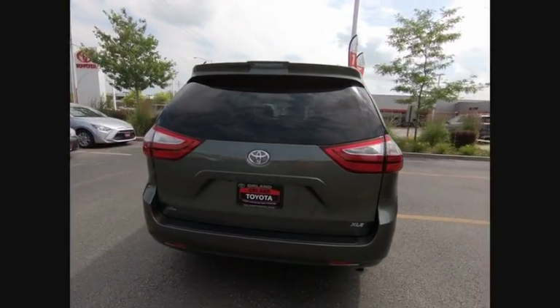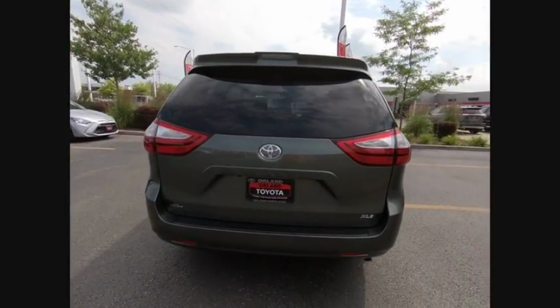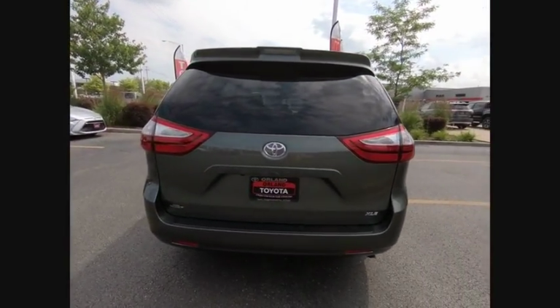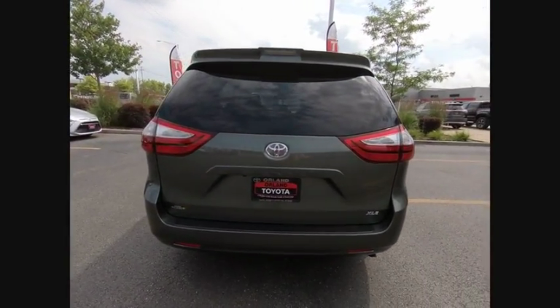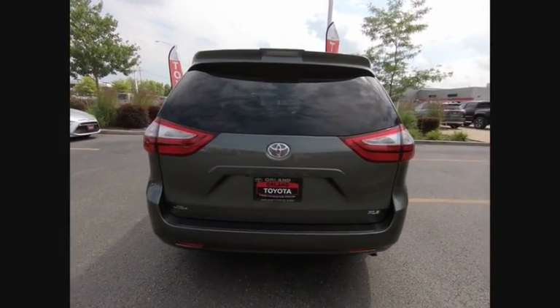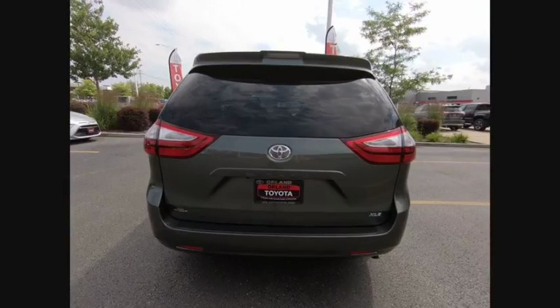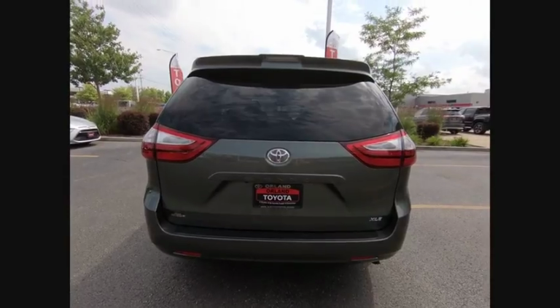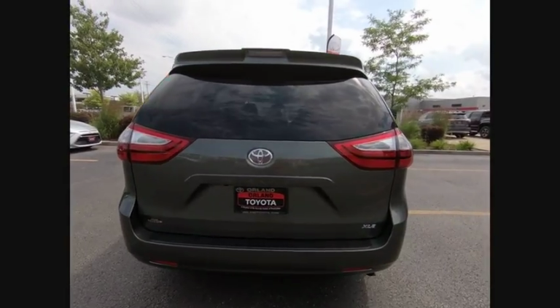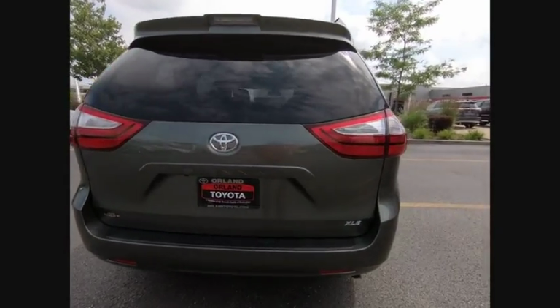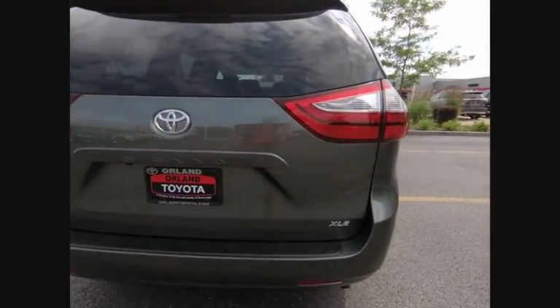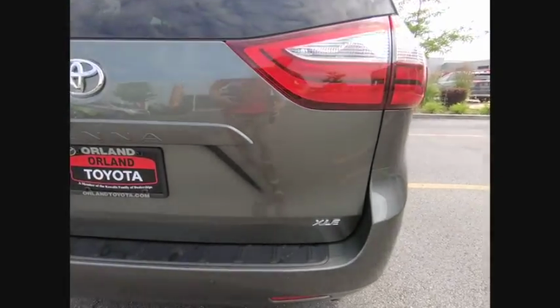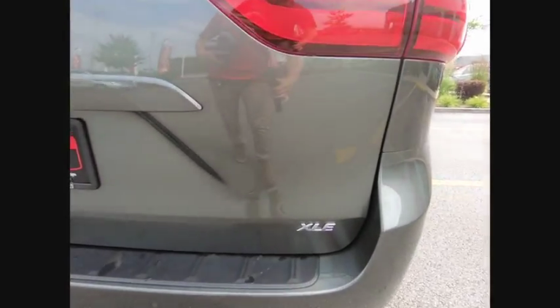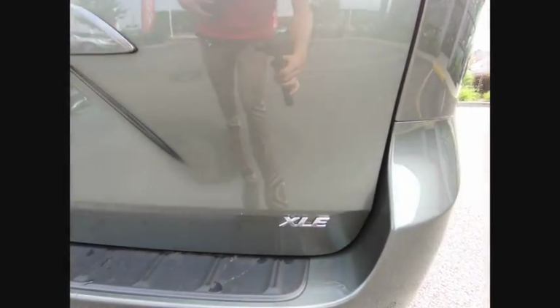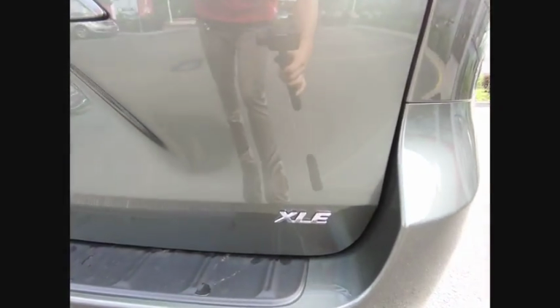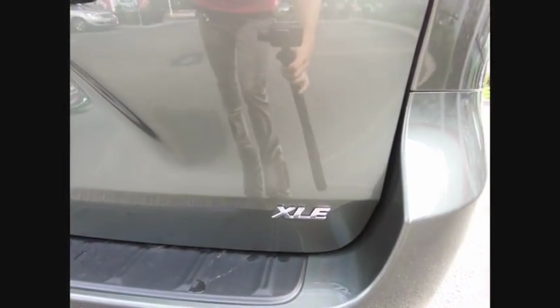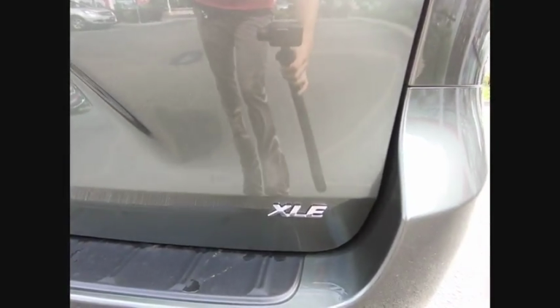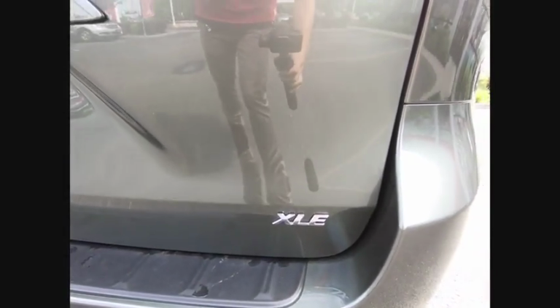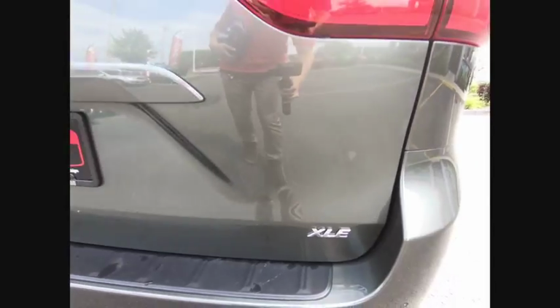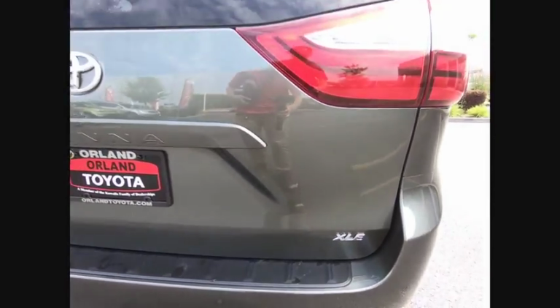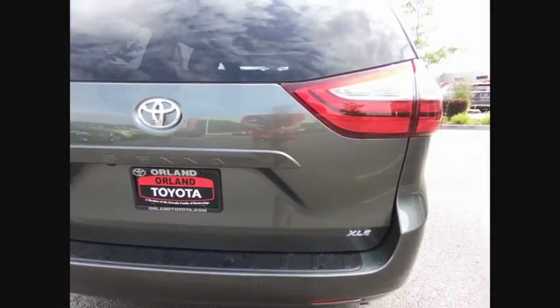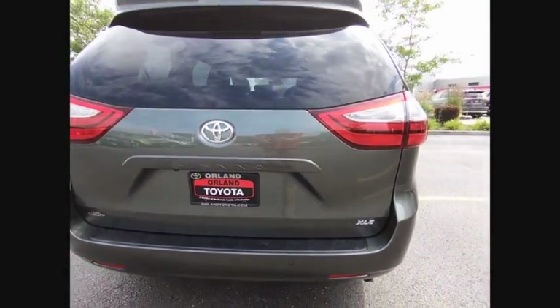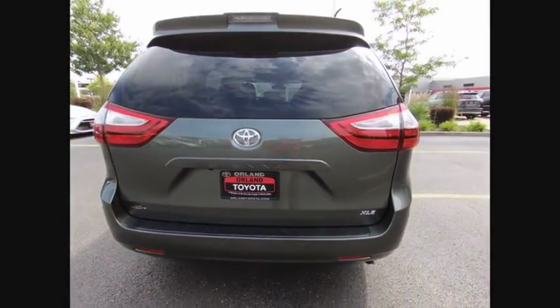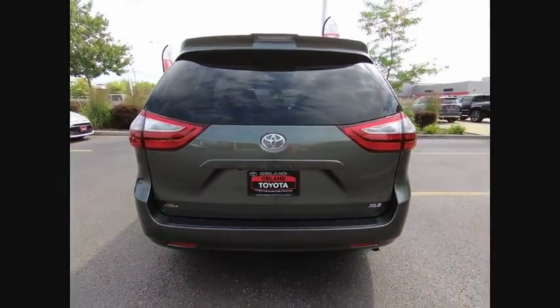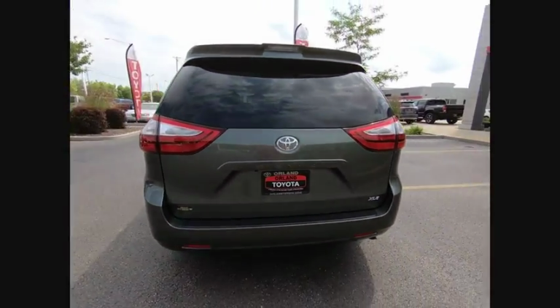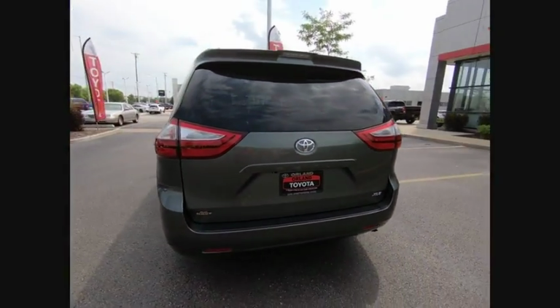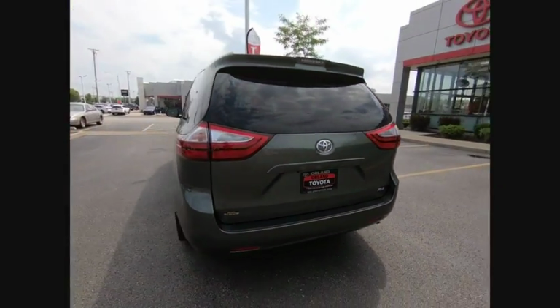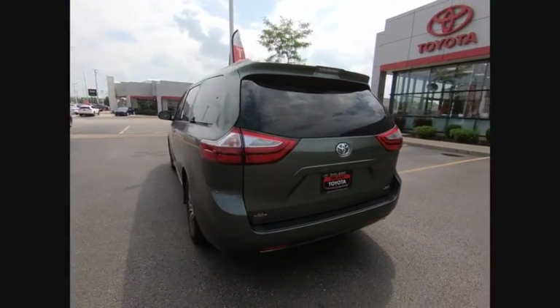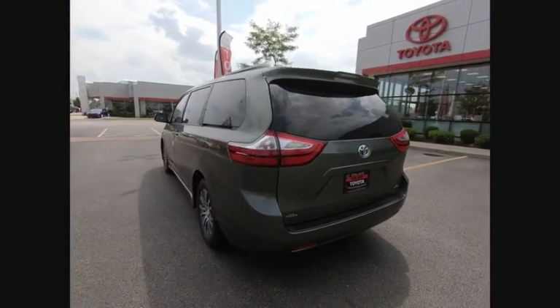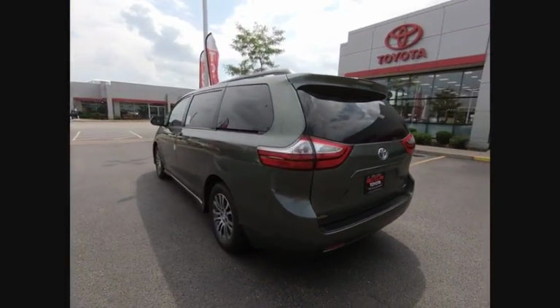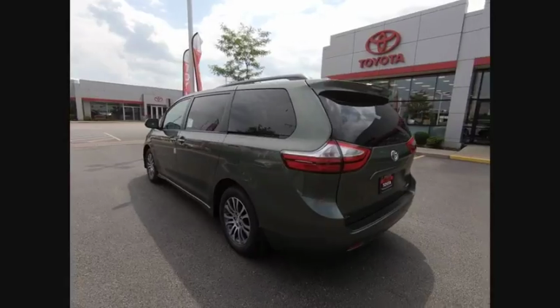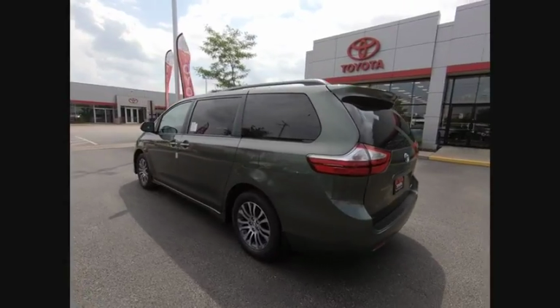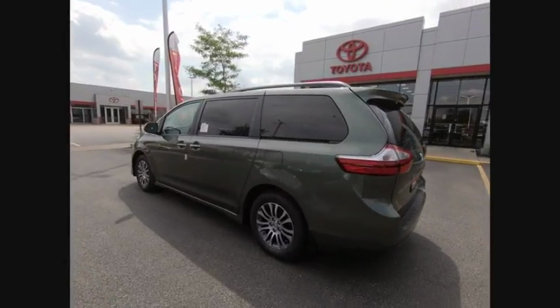Add a refined and fuel-efficient V6 engine, a smooth ride, and upscale interior accommodations to the mix, and it's easy to see that Sienna is built with the whole family in mind and is priced below $40,000.